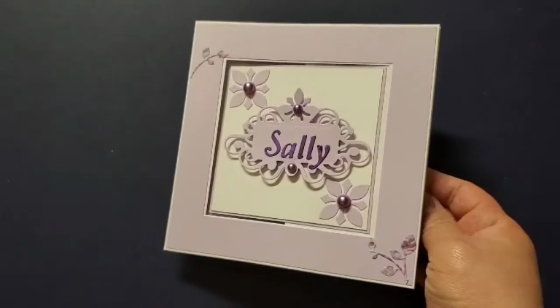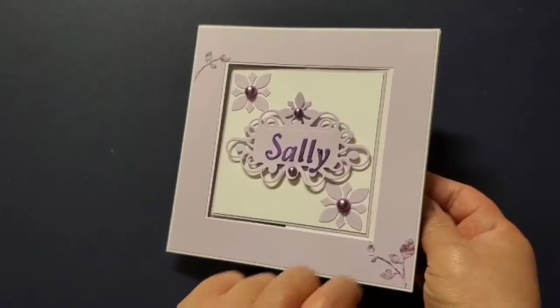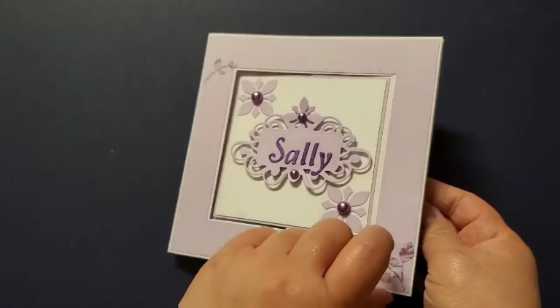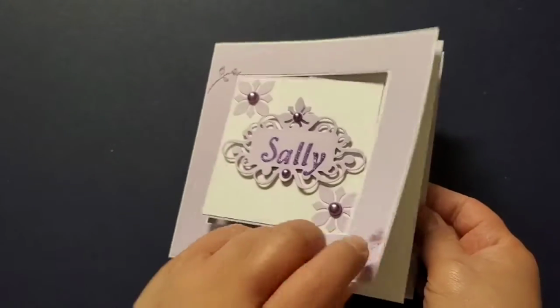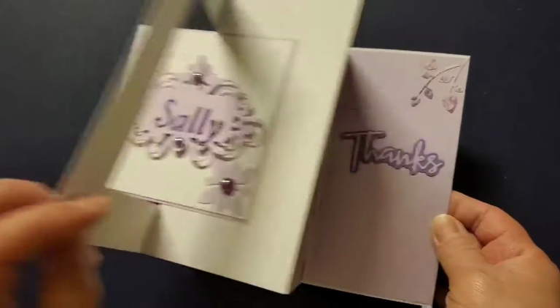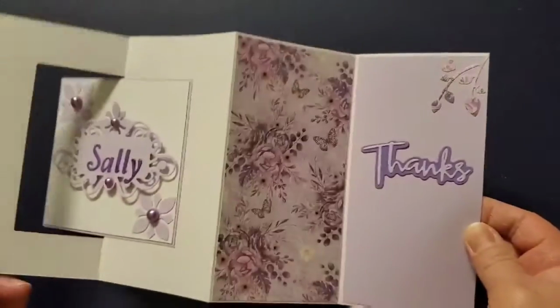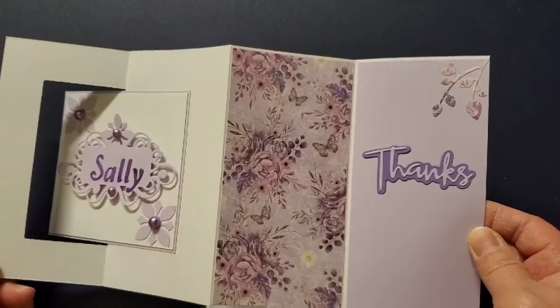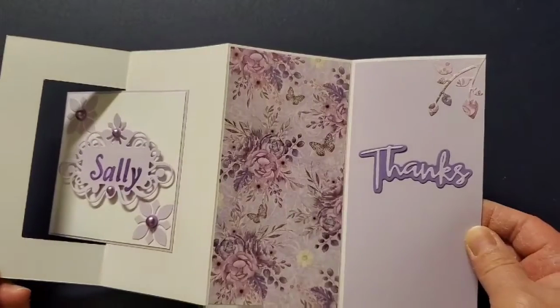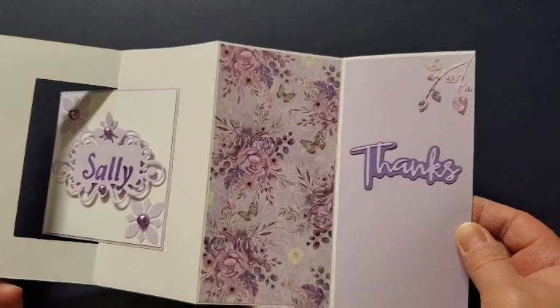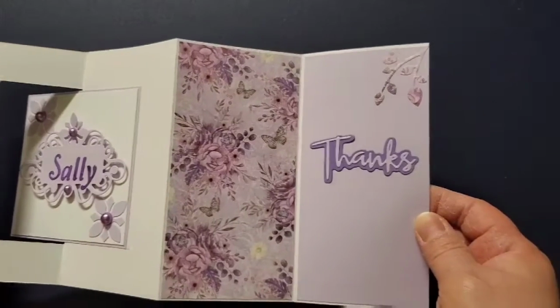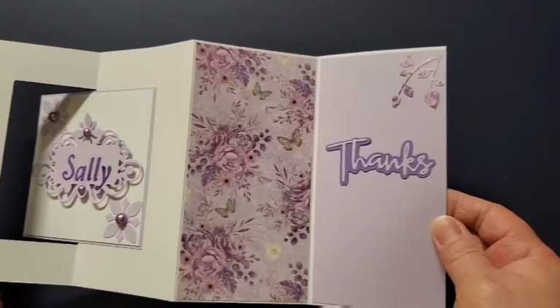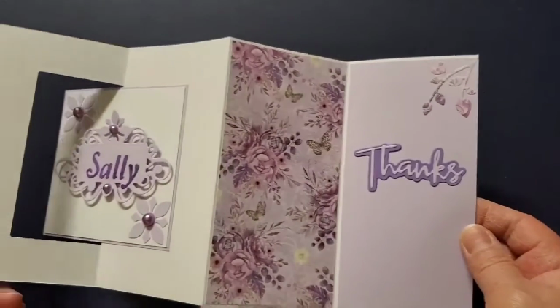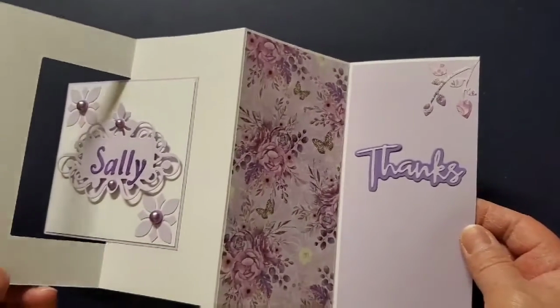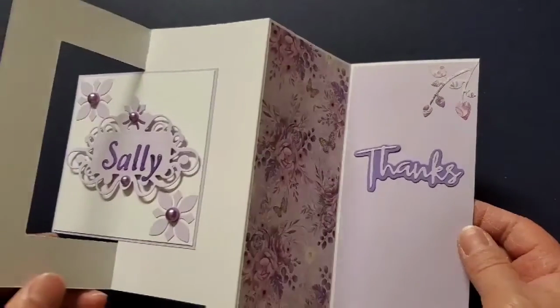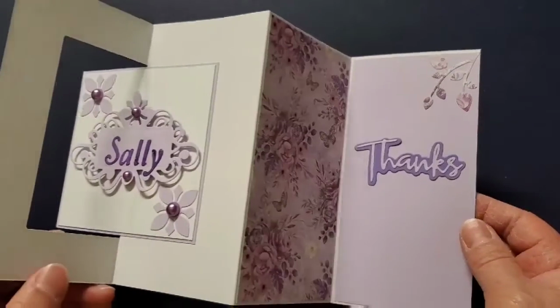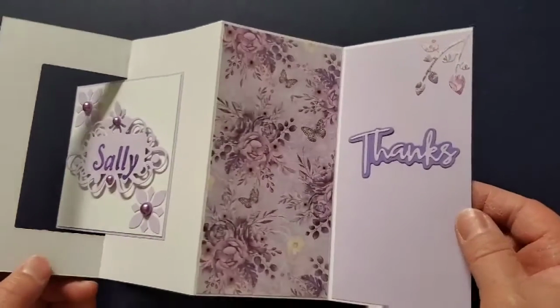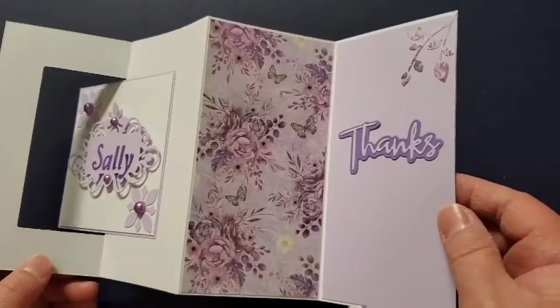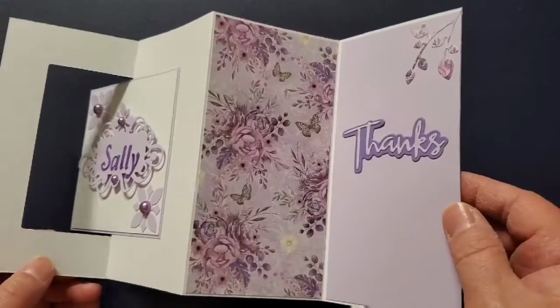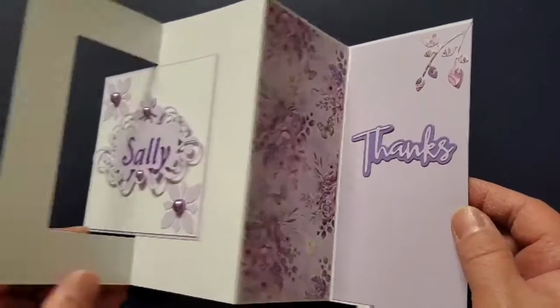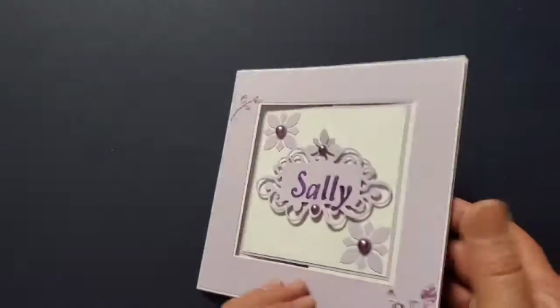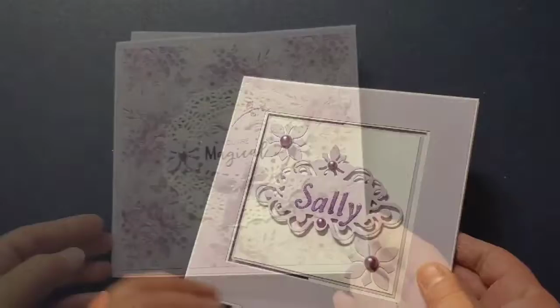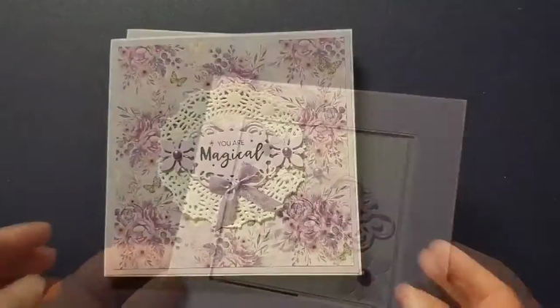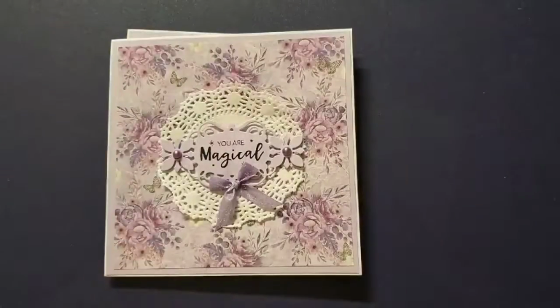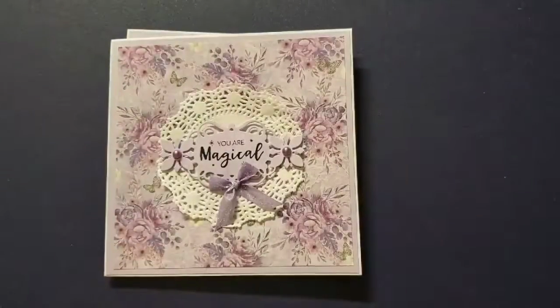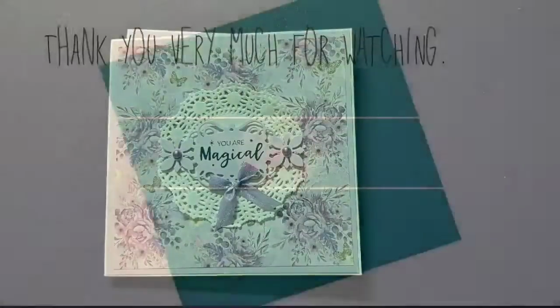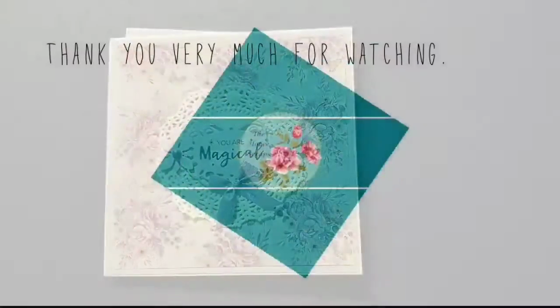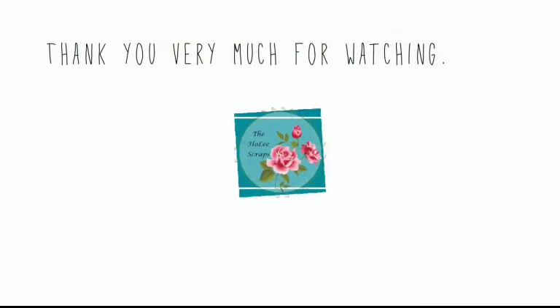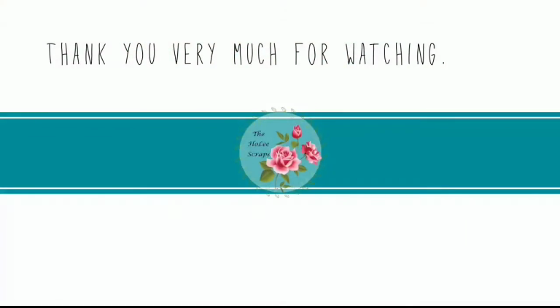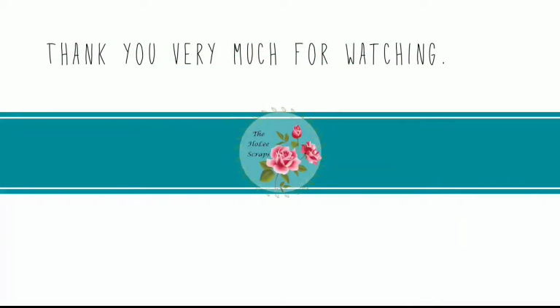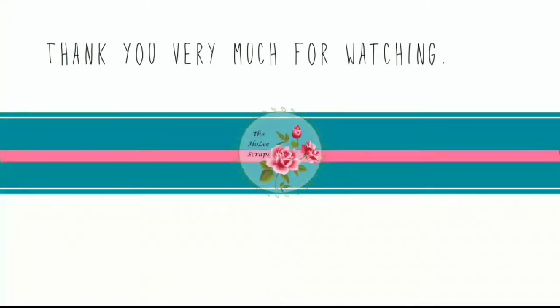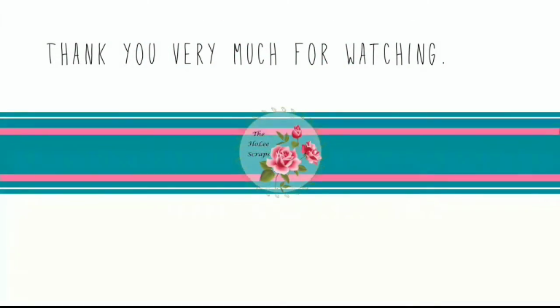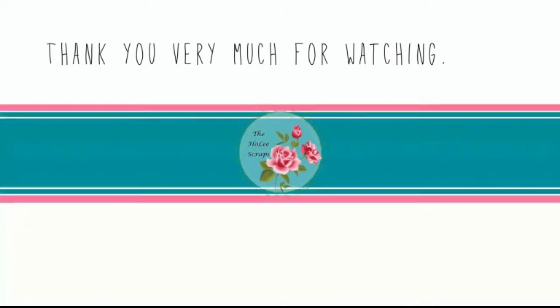The Swing Fold Card was inspired by Sam at Mix Up Crafts. Thank you very much for watching.